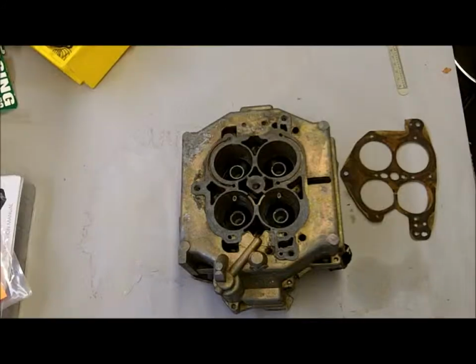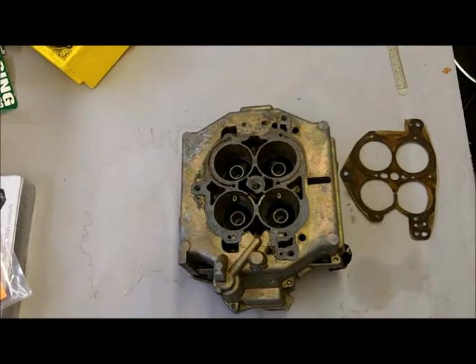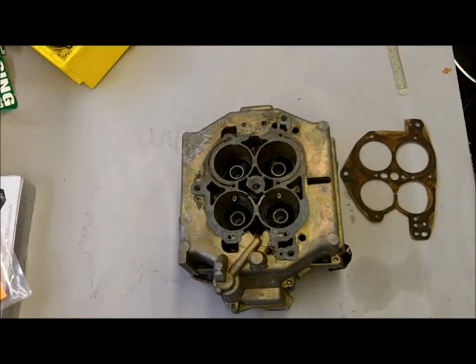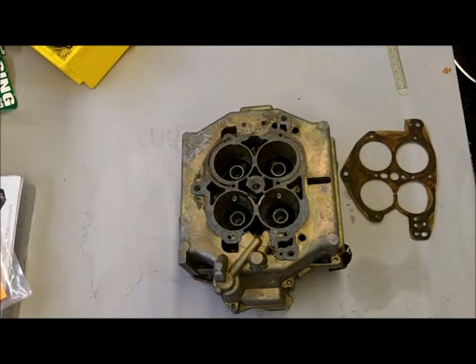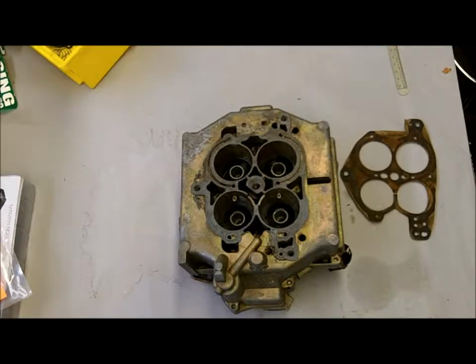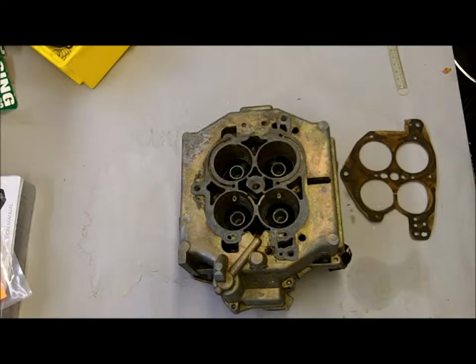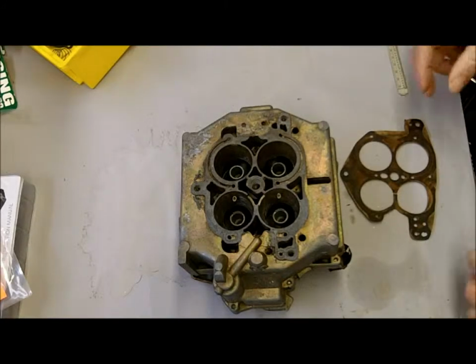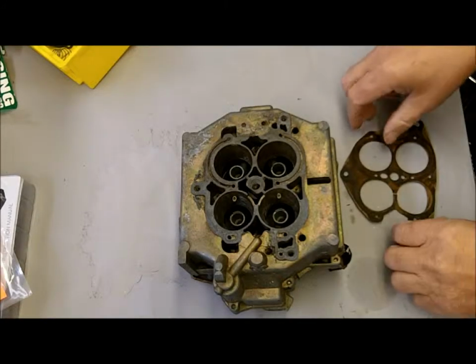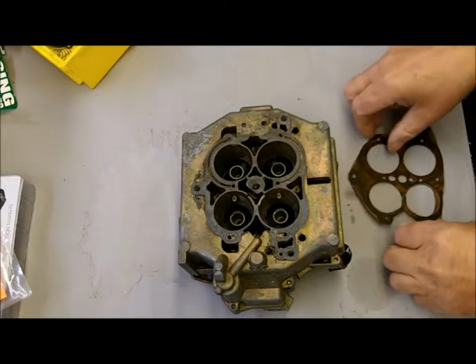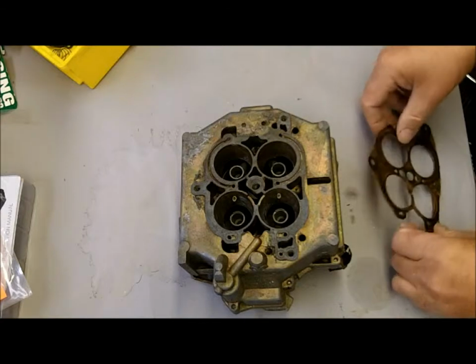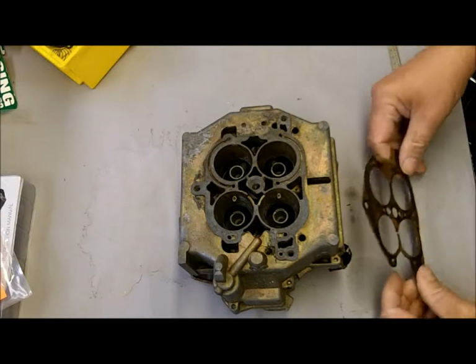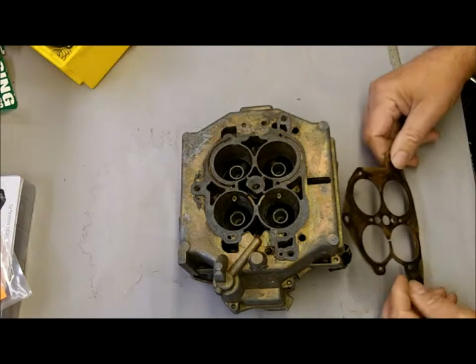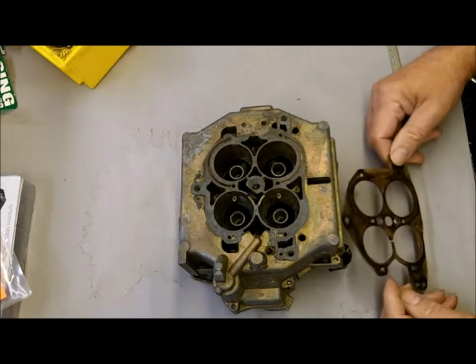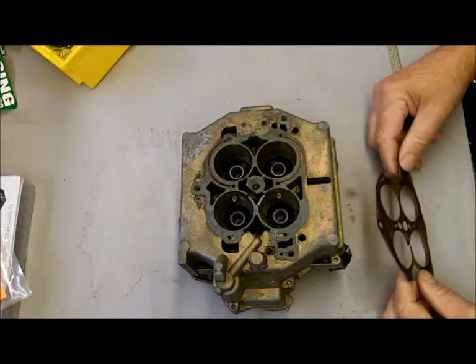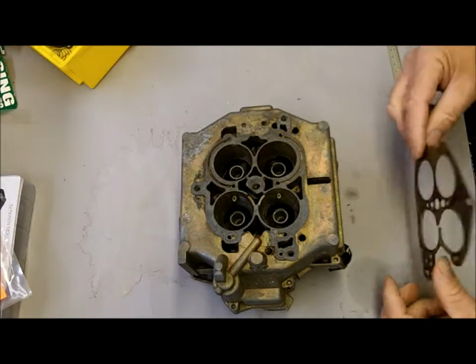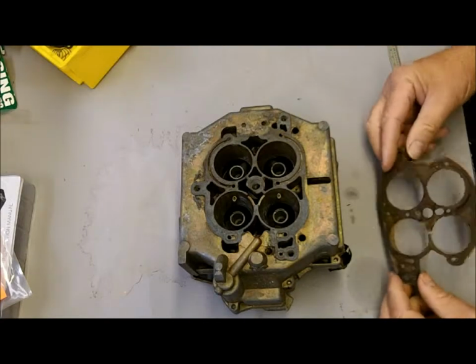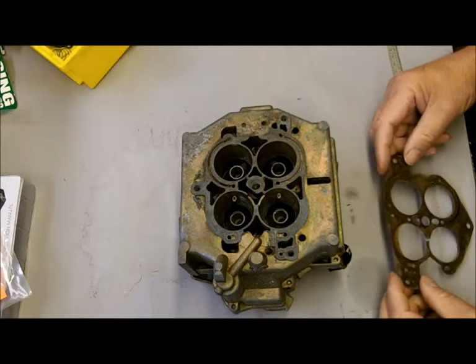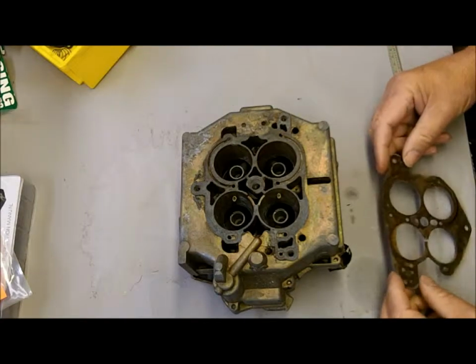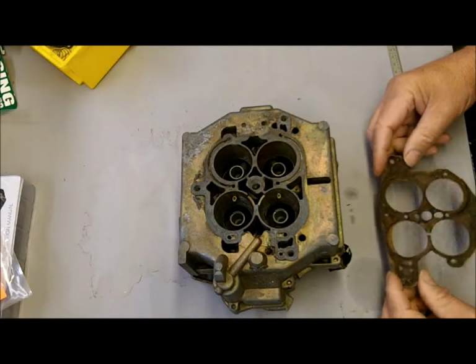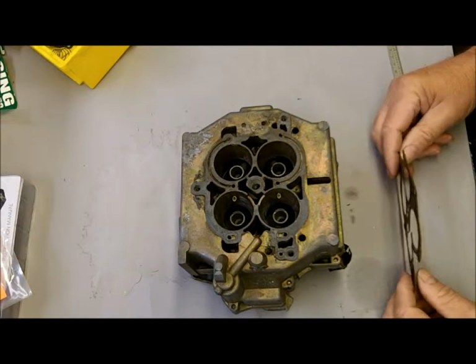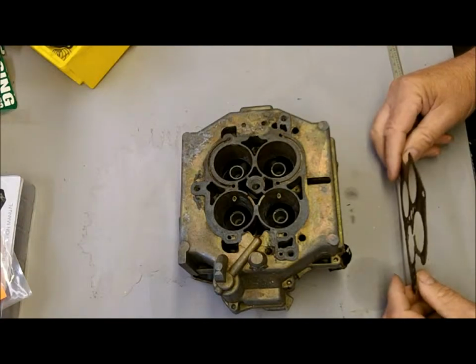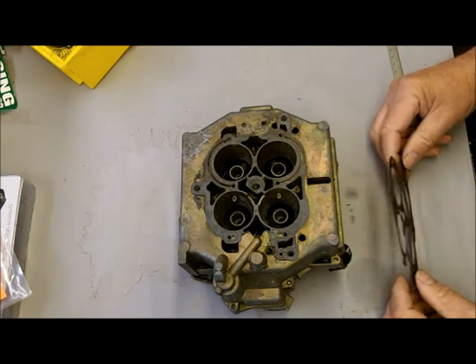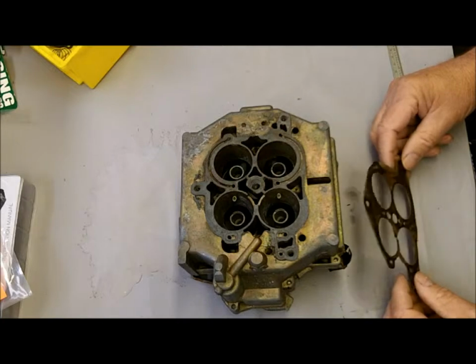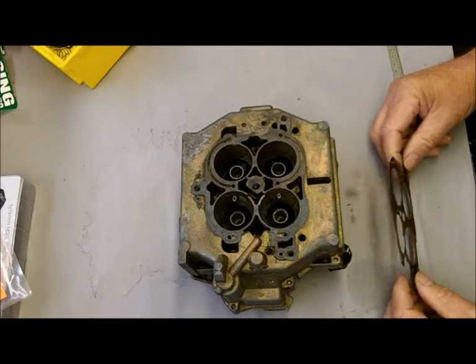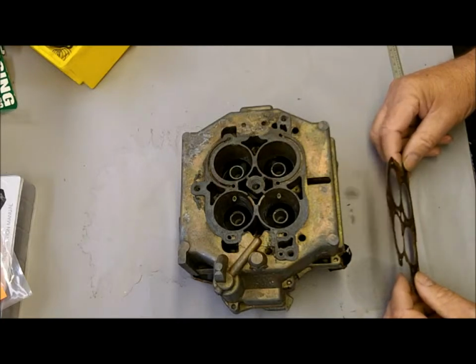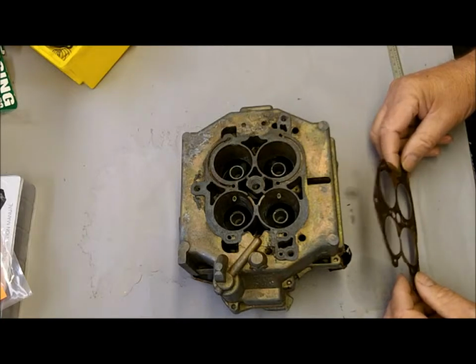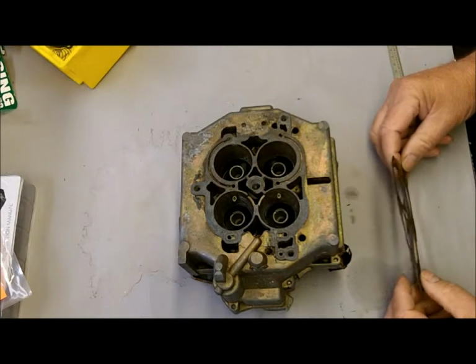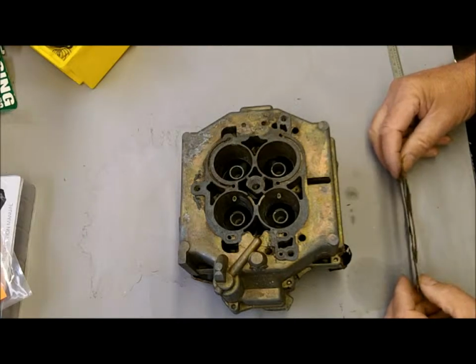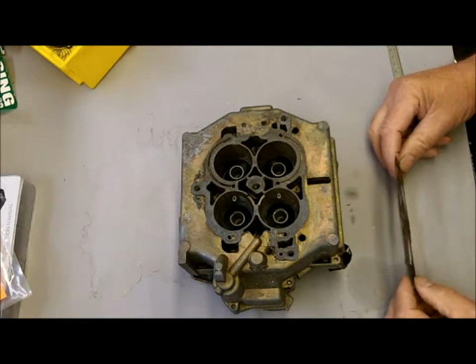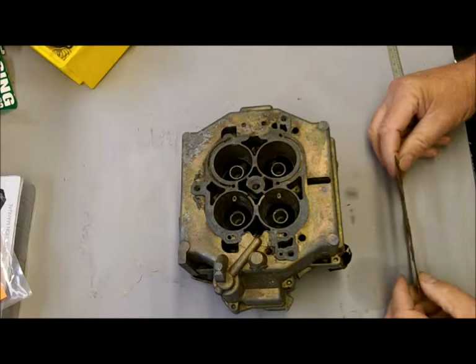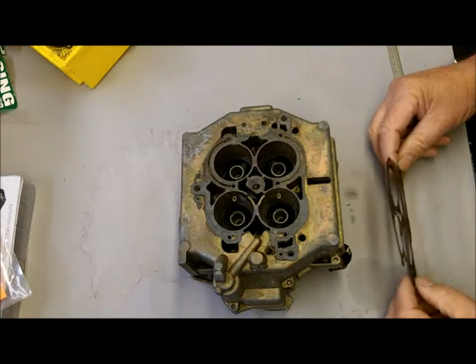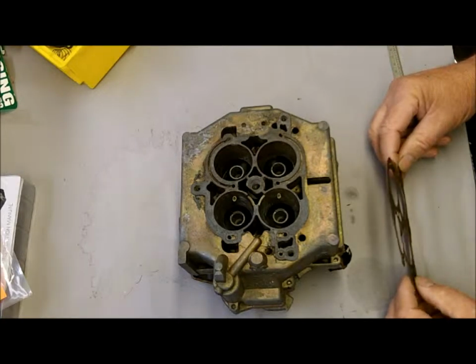Hi, this is Mike from Mike's Carburetor Parts. I have this Rochester 4-Jet here — it's a four-barrel carburetor — and I got a customer who's got a whistling problem and it doesn't idle good.